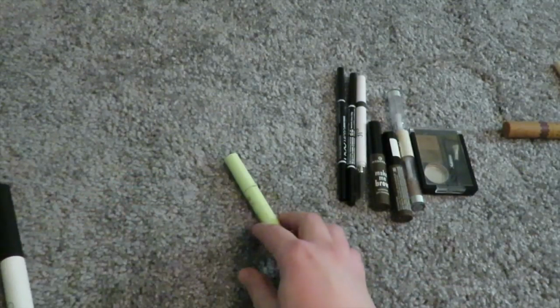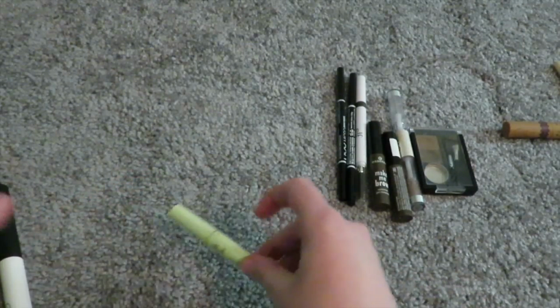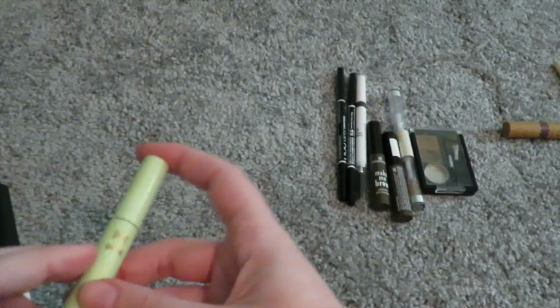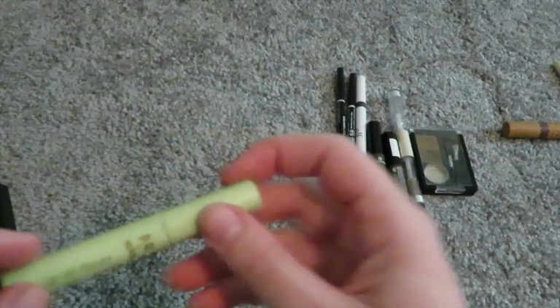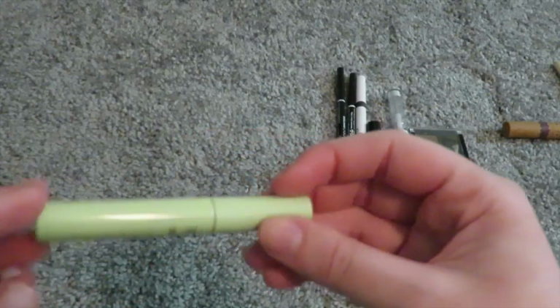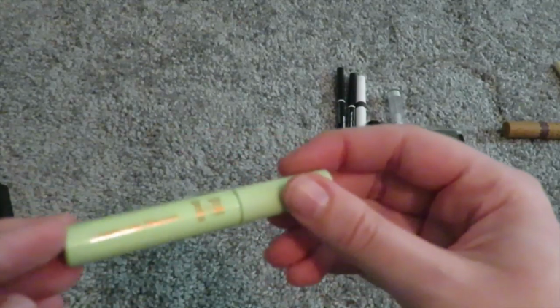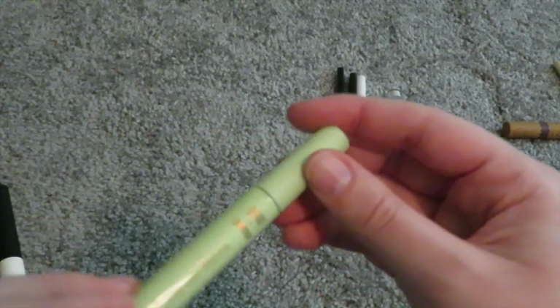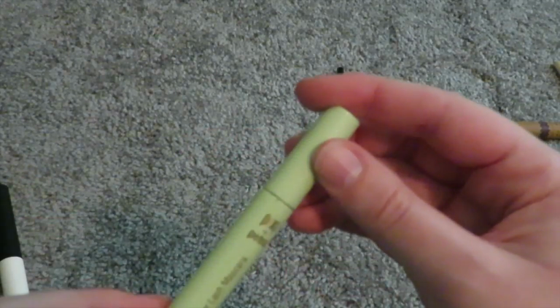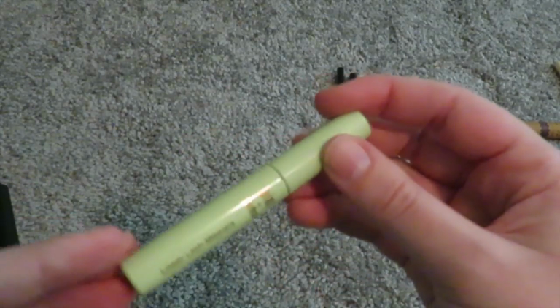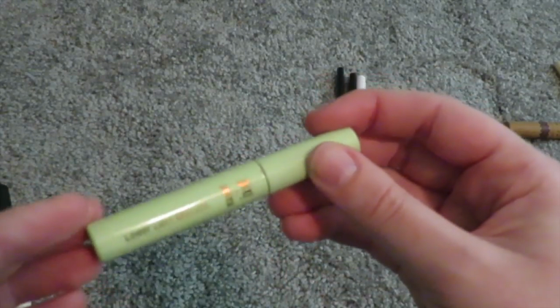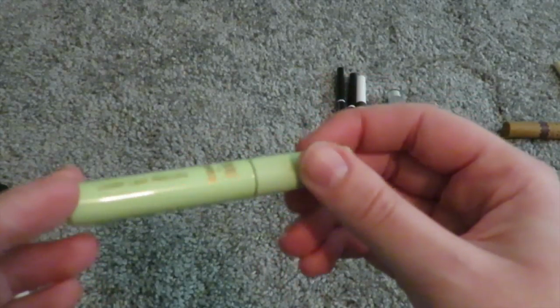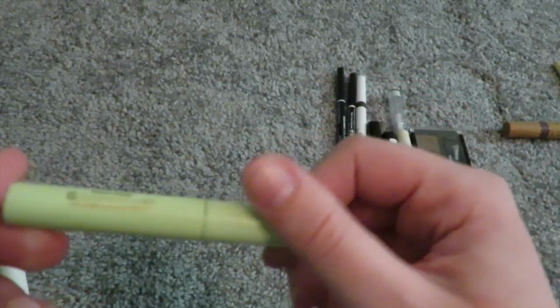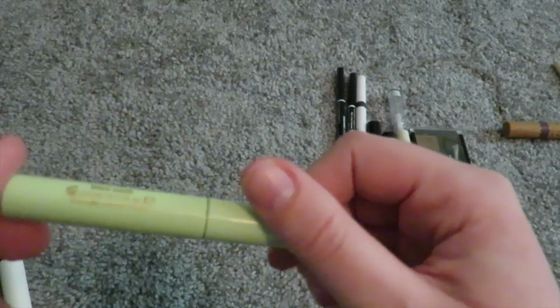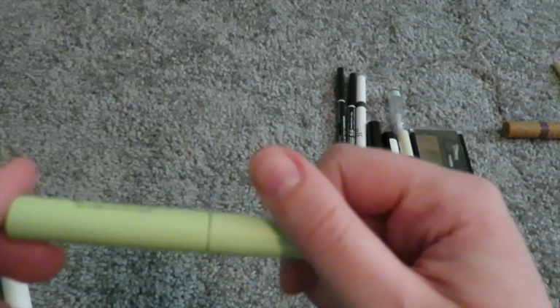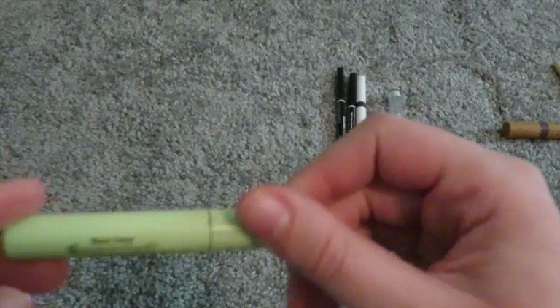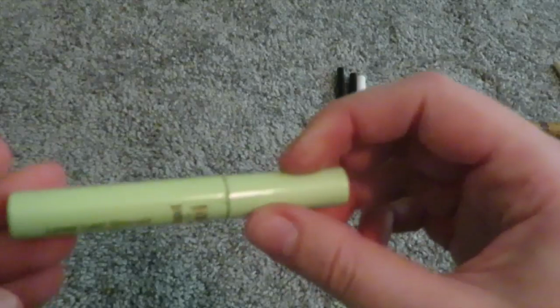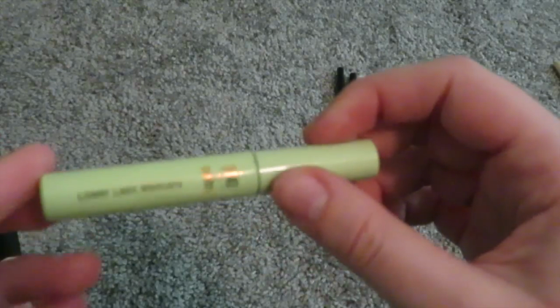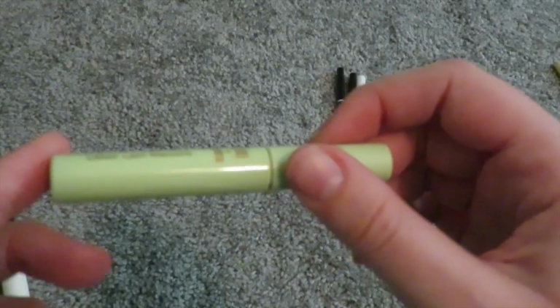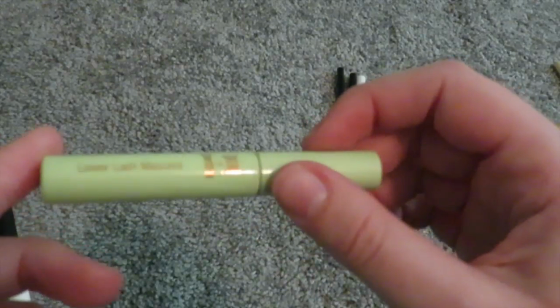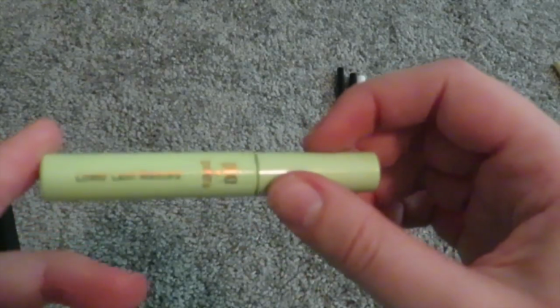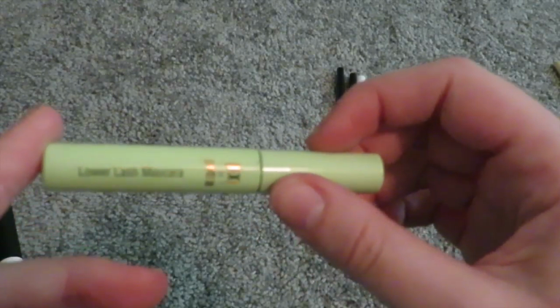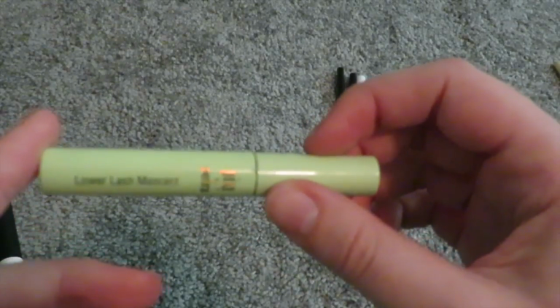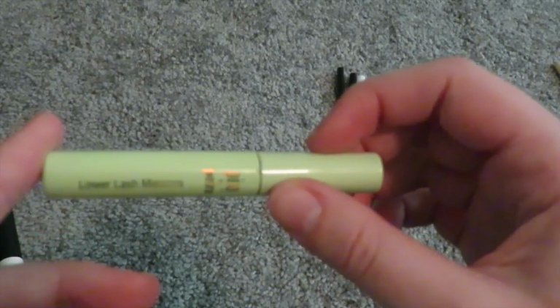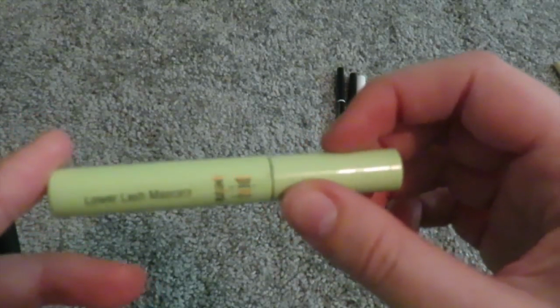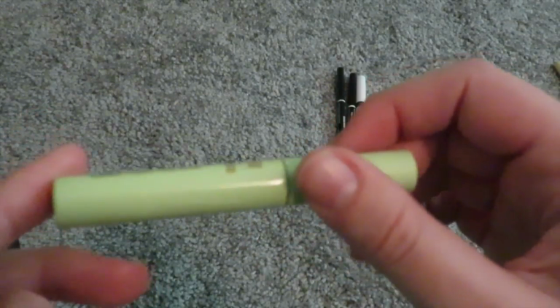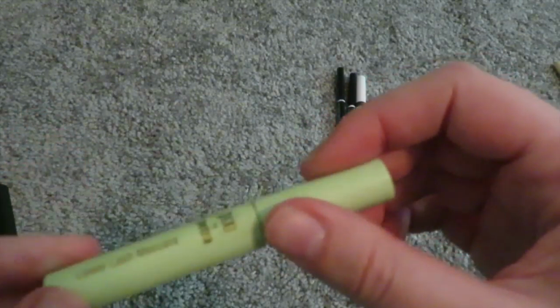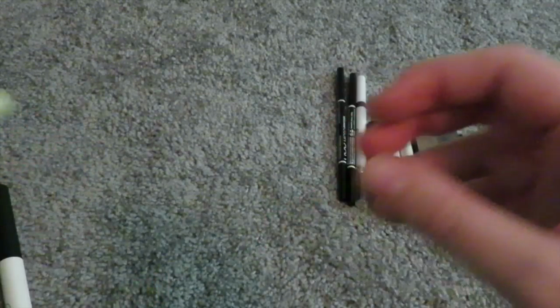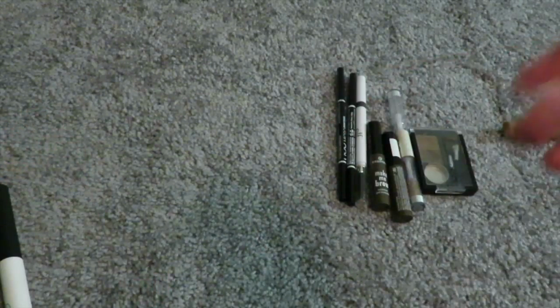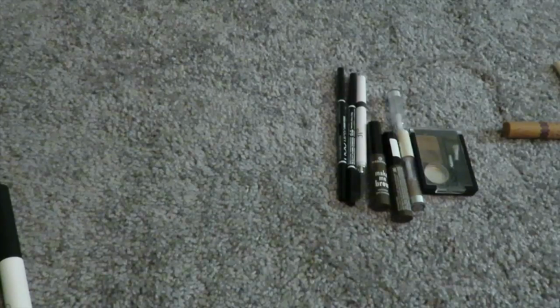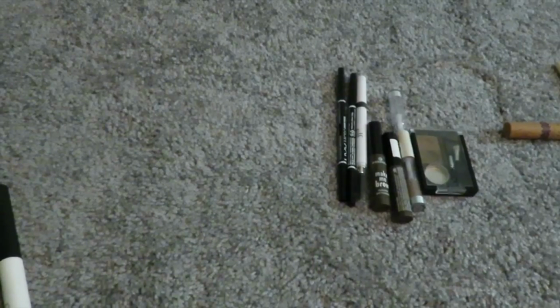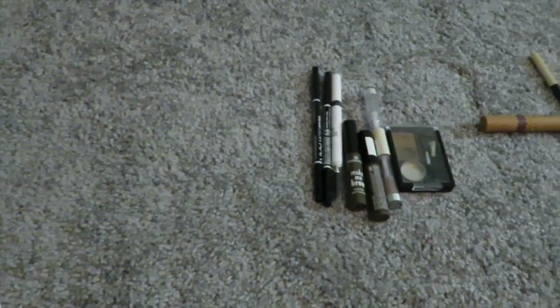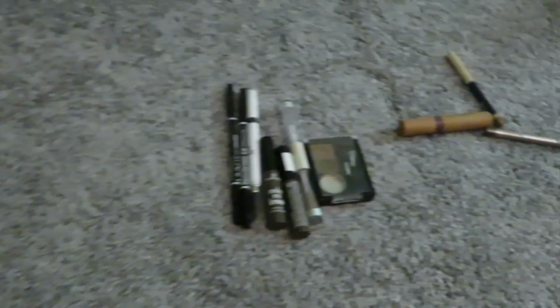And my last mascara is the Pixi by Petra Lower Lash Mascara. This is really really good. You can use any mascara on your lower lashes, but this one gets every single lash. Really good.